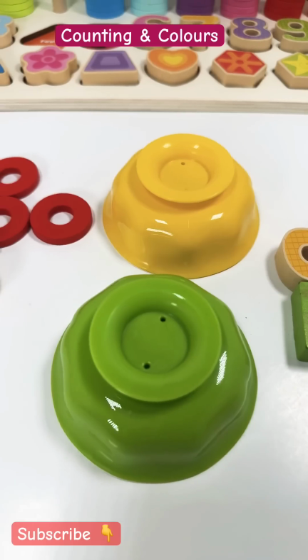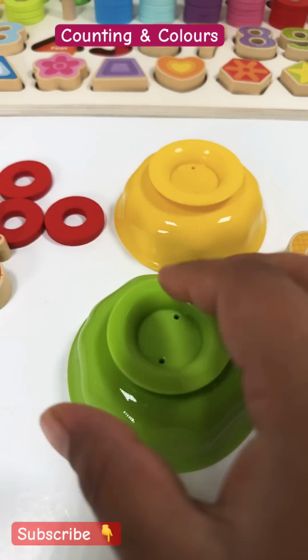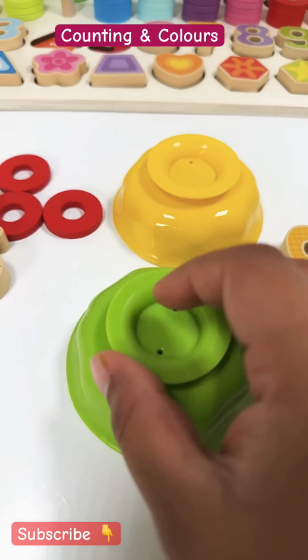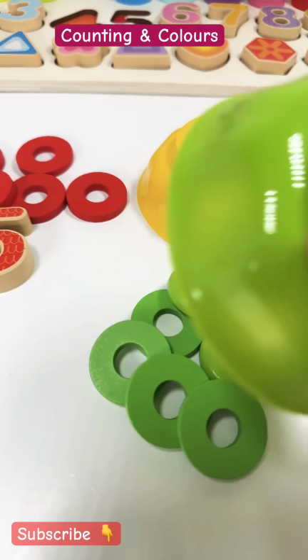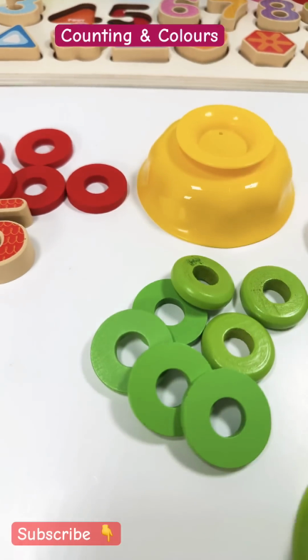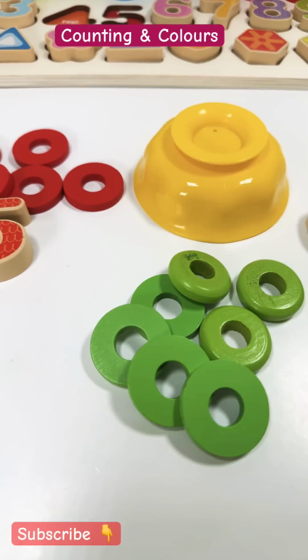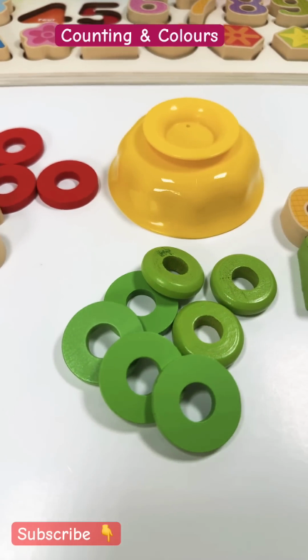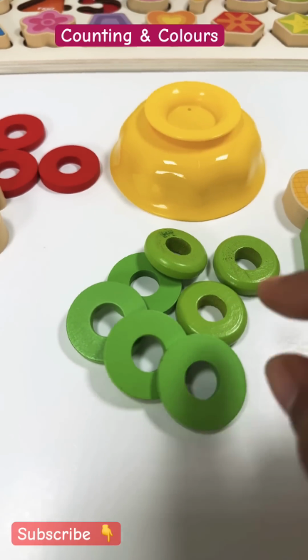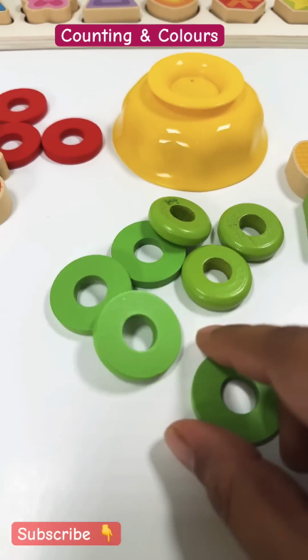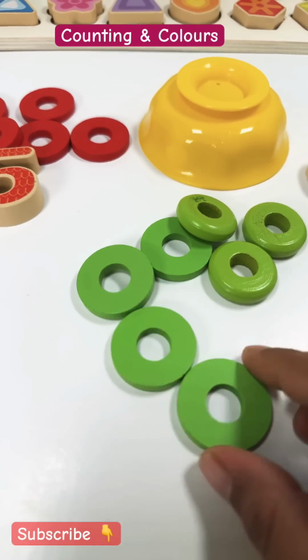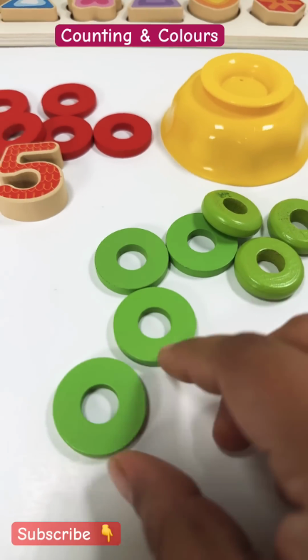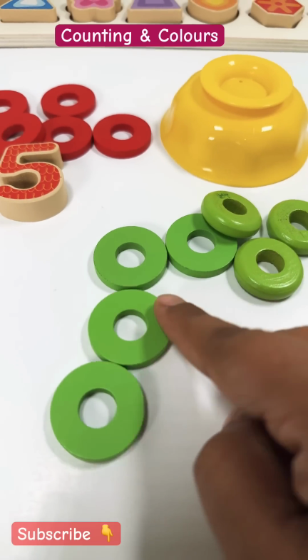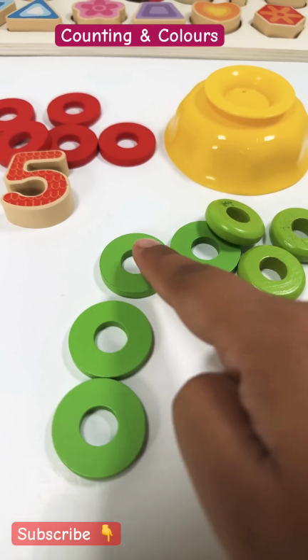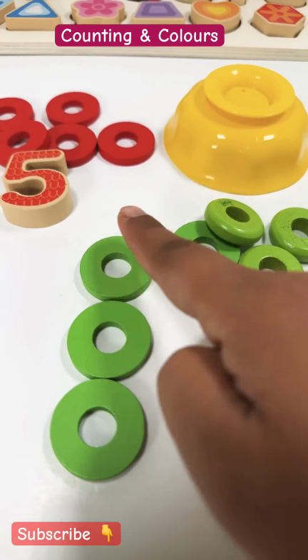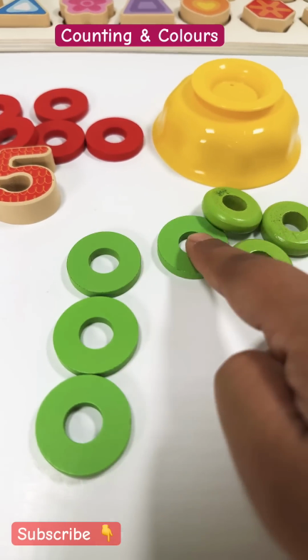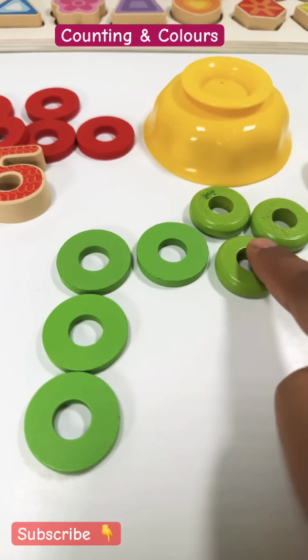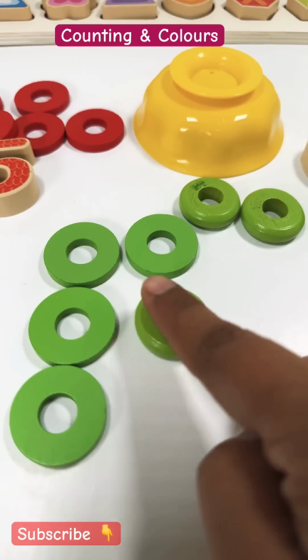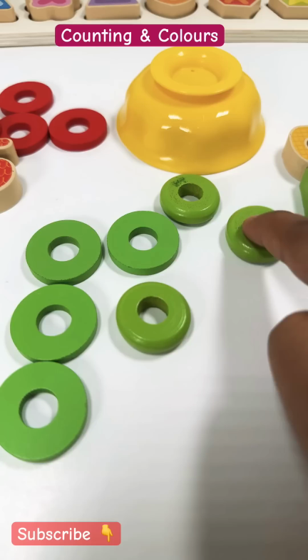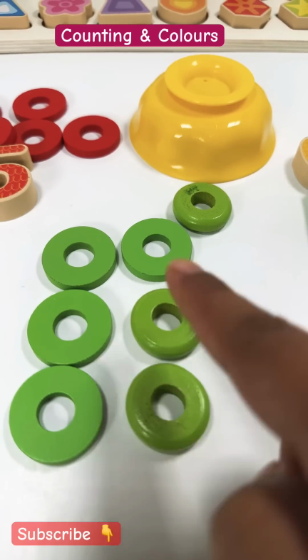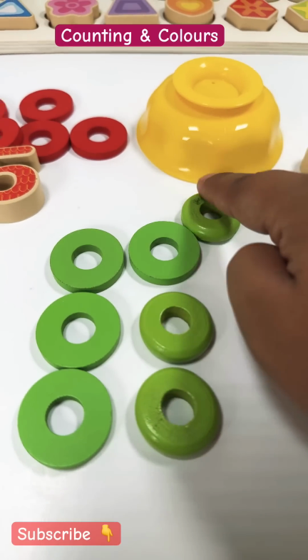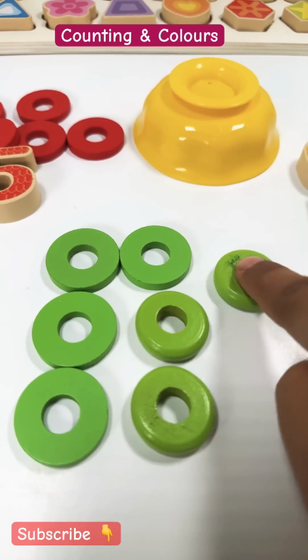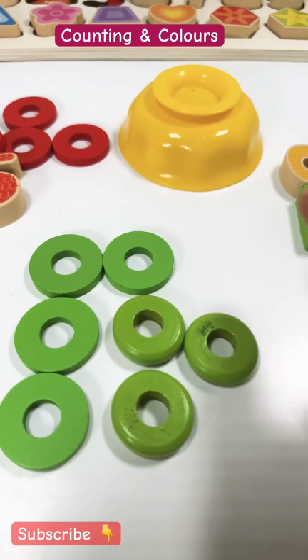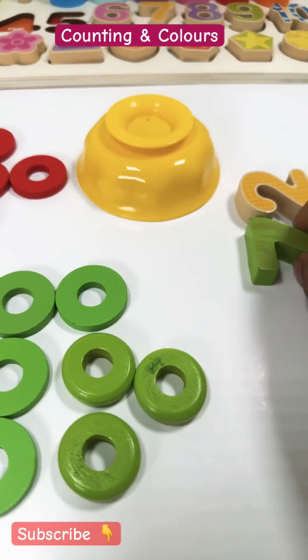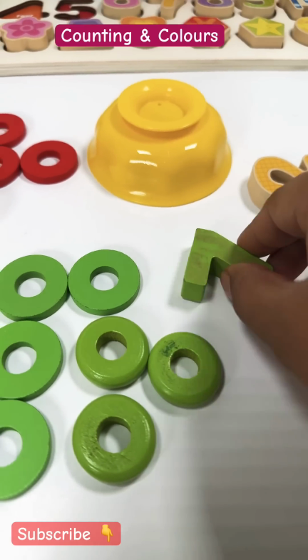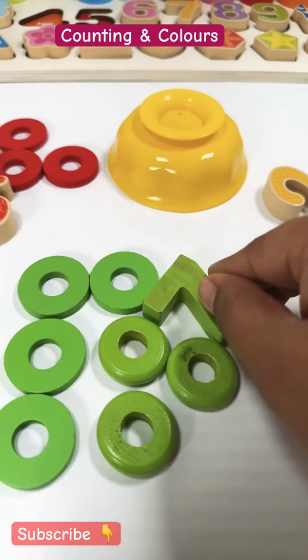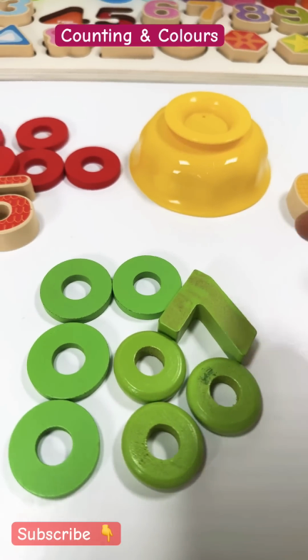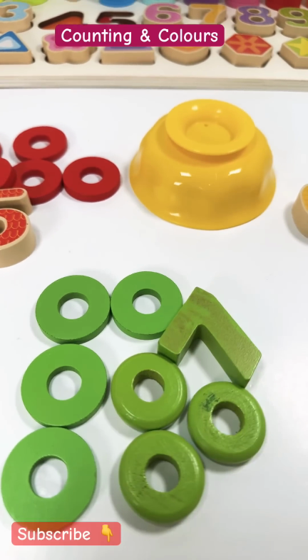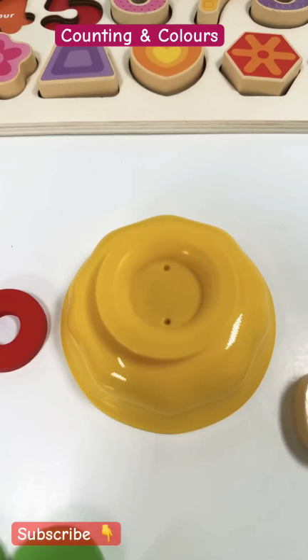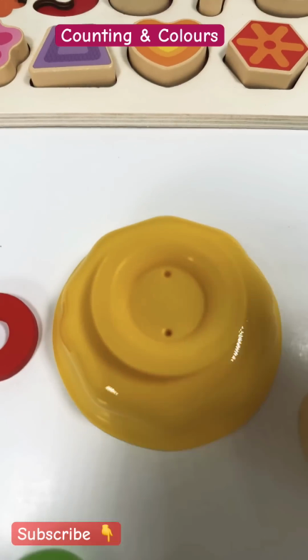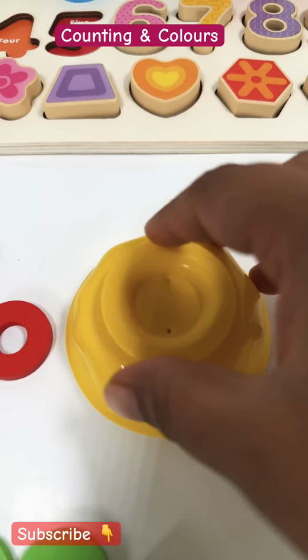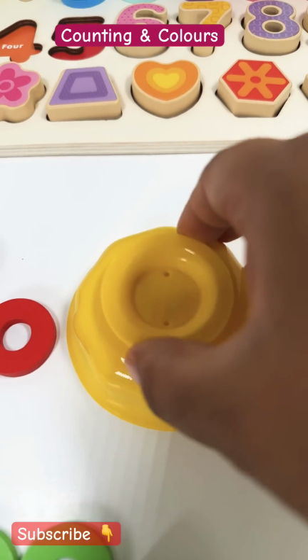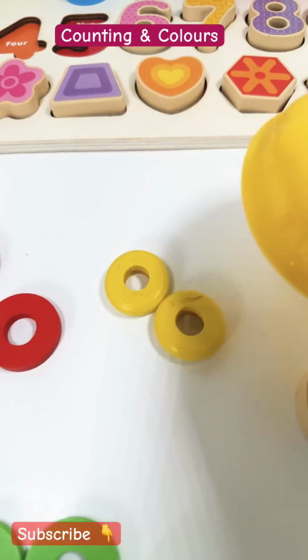And the green bowl? So many. Let's count them. One, two, three, four, five, six, seven. Number seven. And the last one is the yellow bowl.